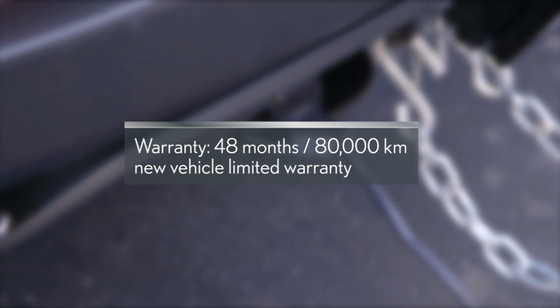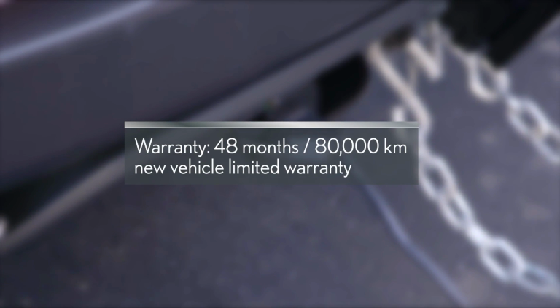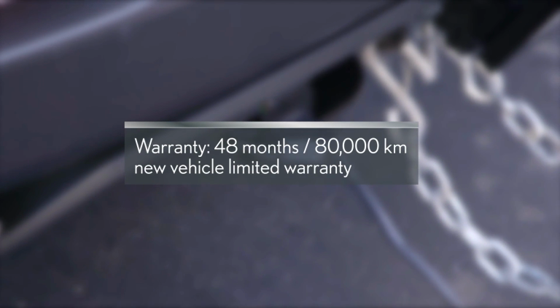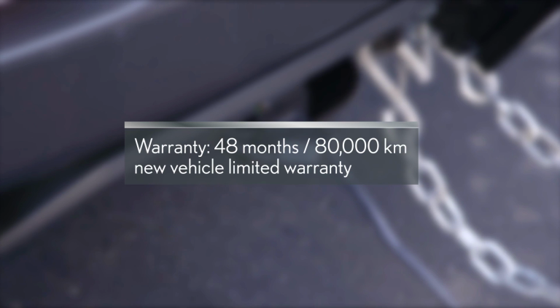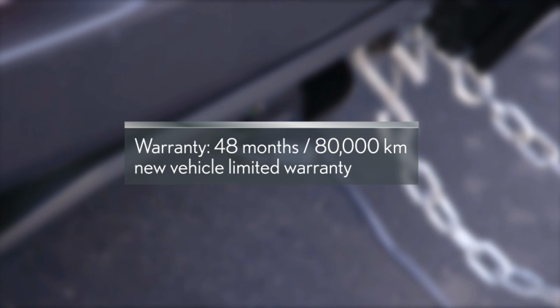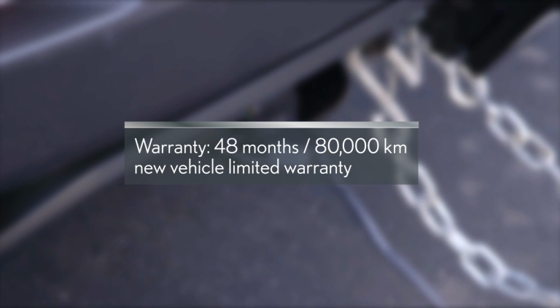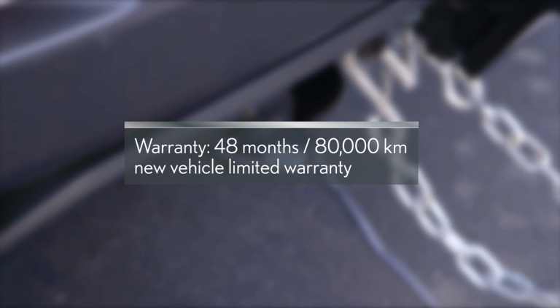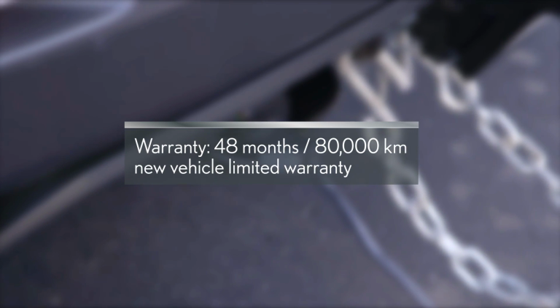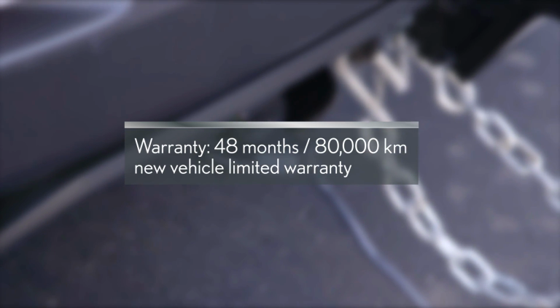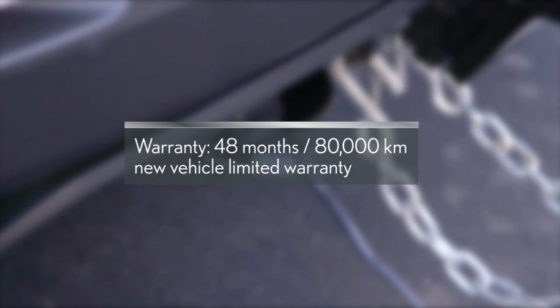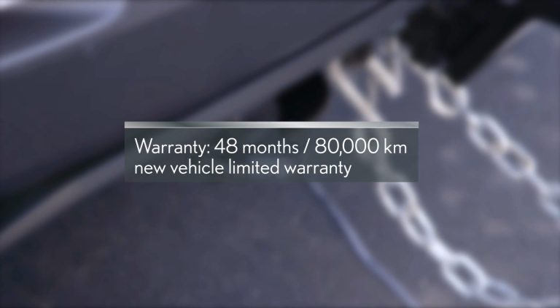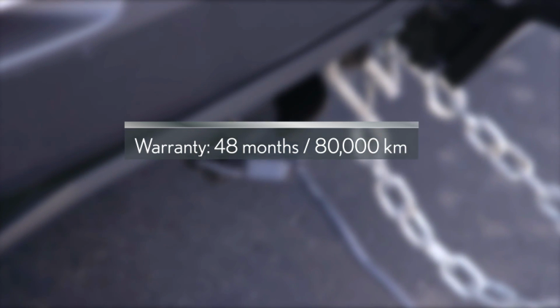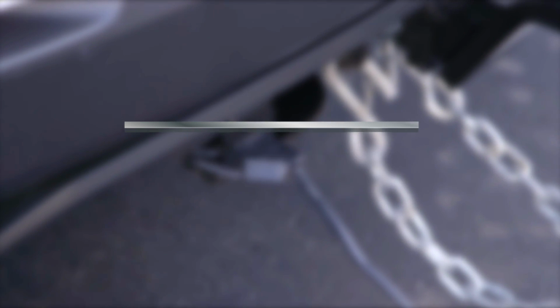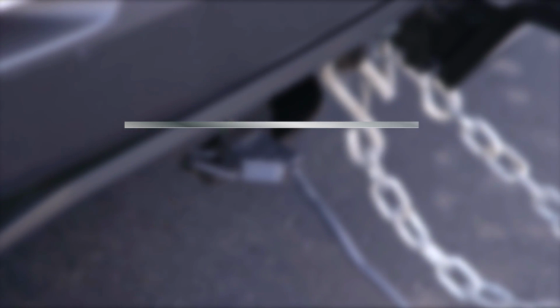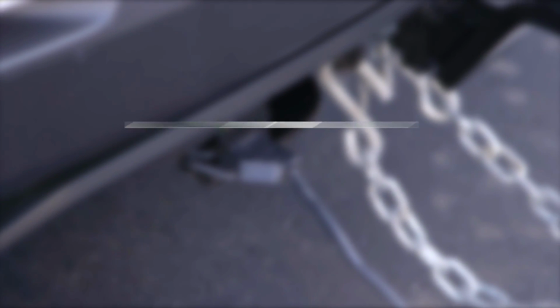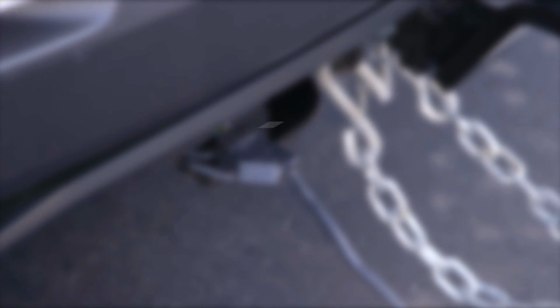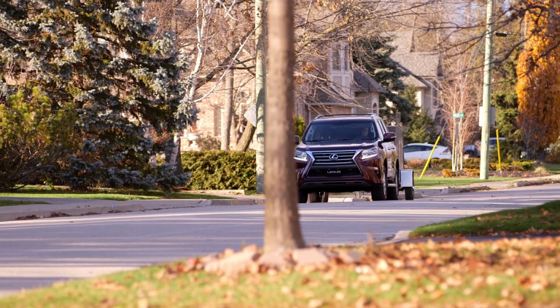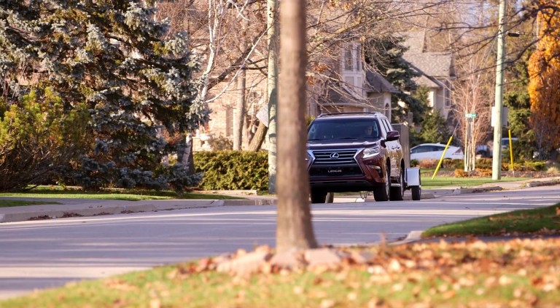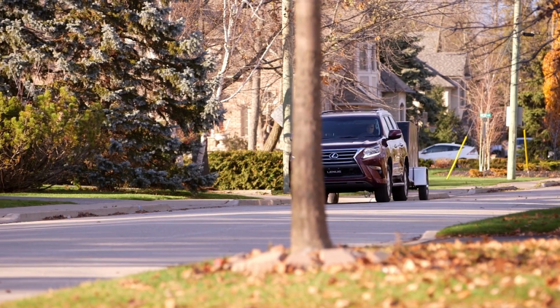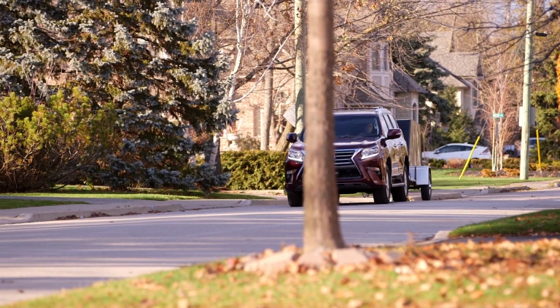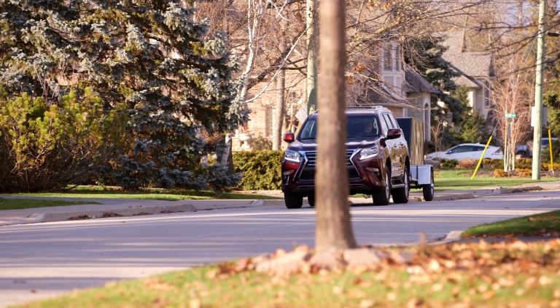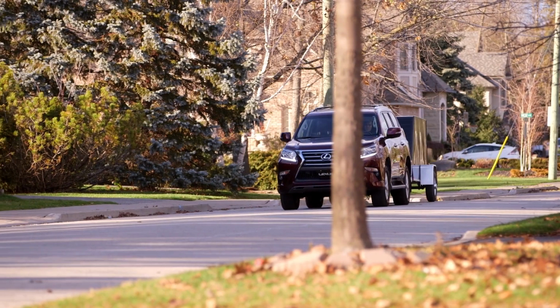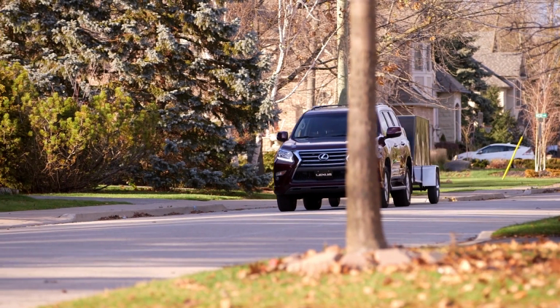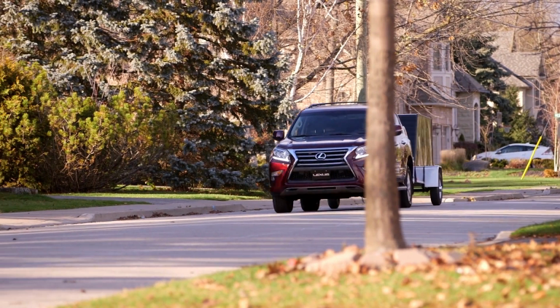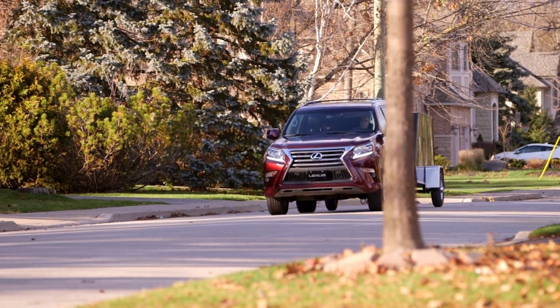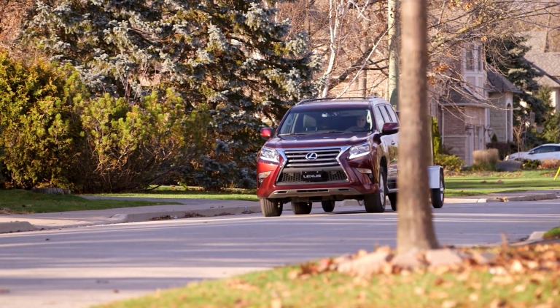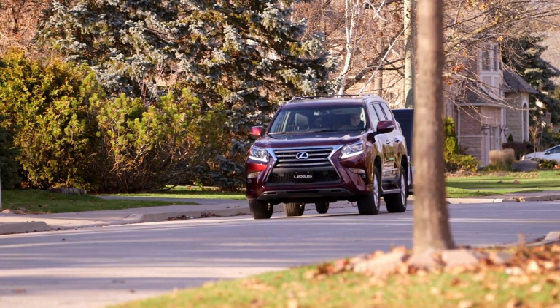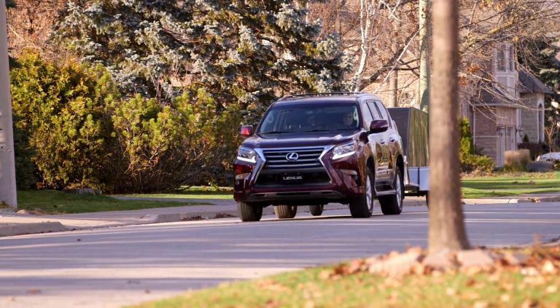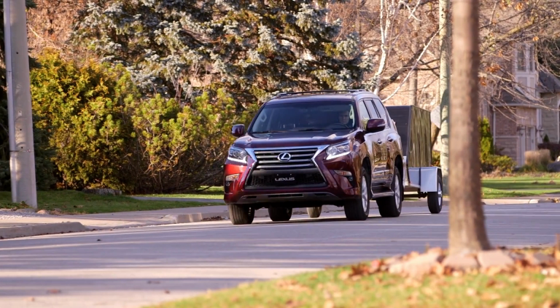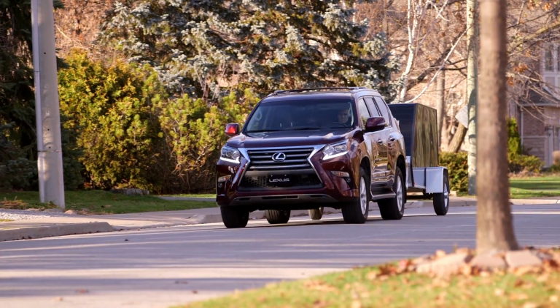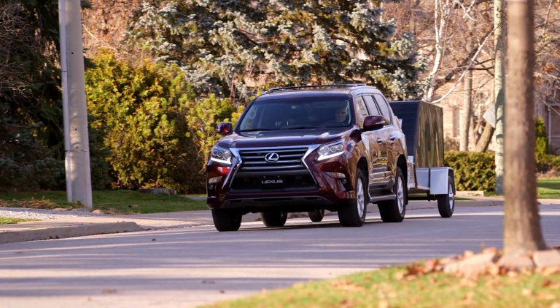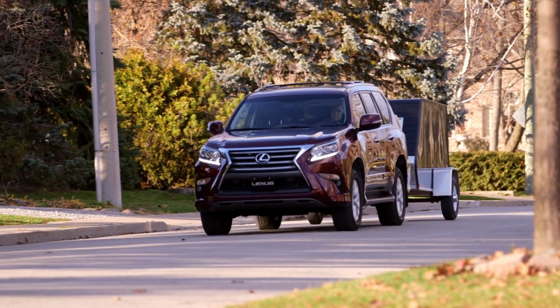So whether you hit the road for a short trip or a long haul, your Lexus genuine hitch will give you peace of mind, knowing you have the right equipment specifically built for your Lexus.